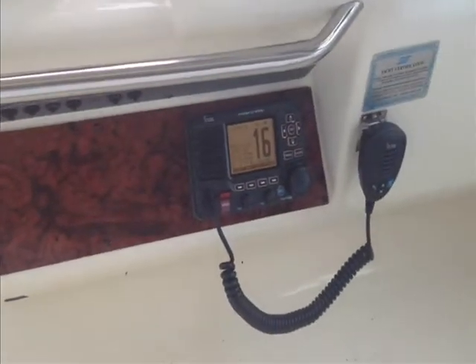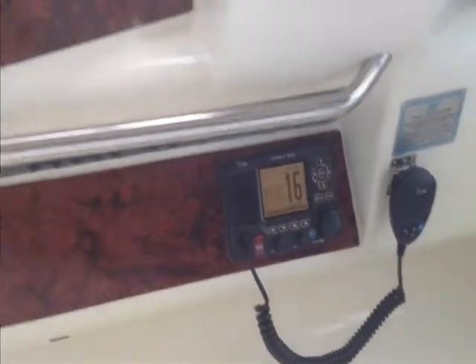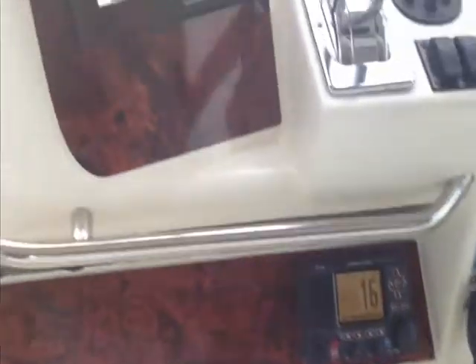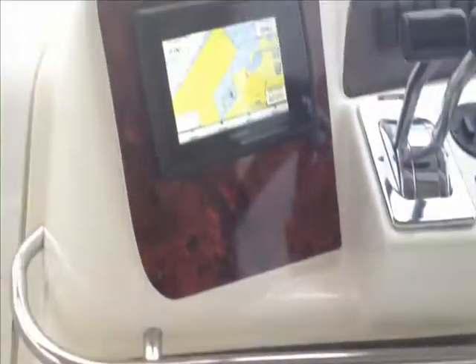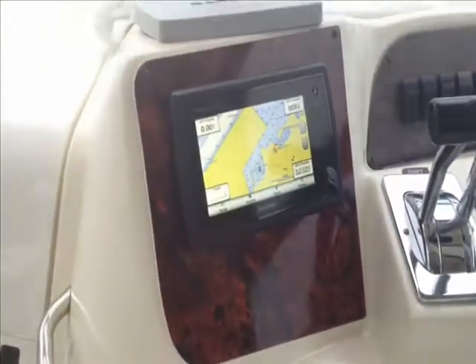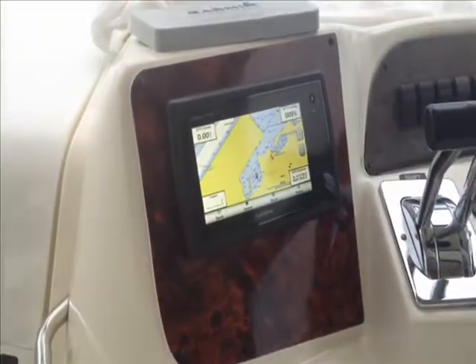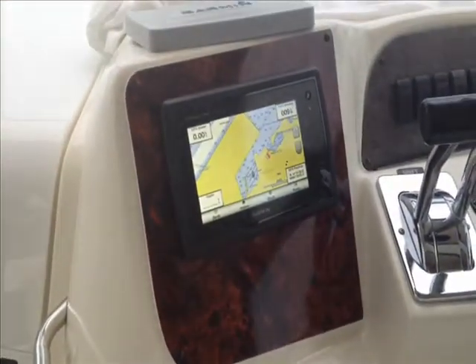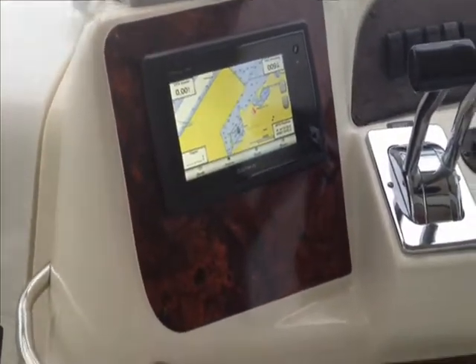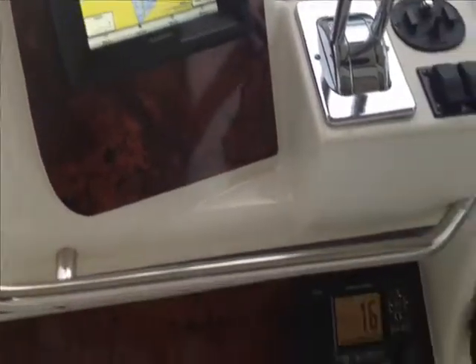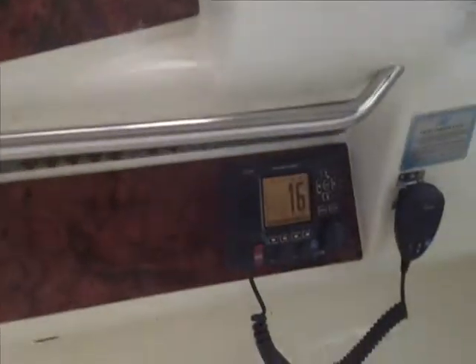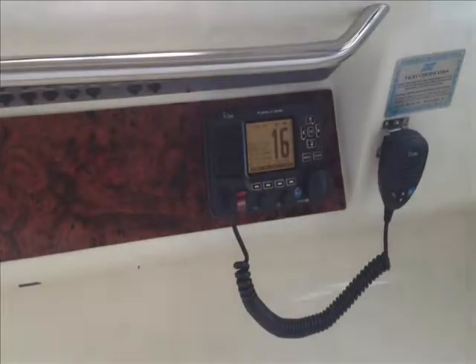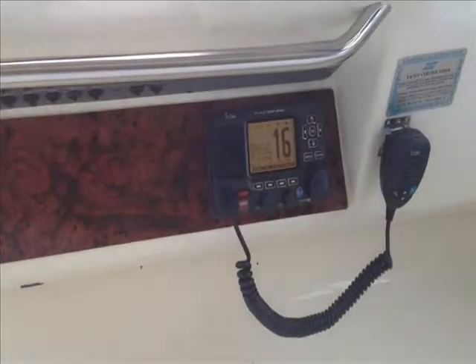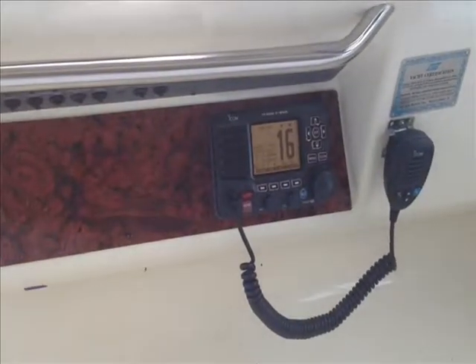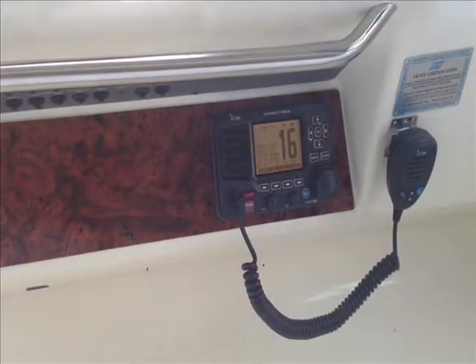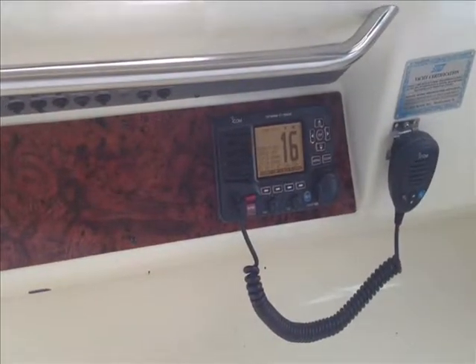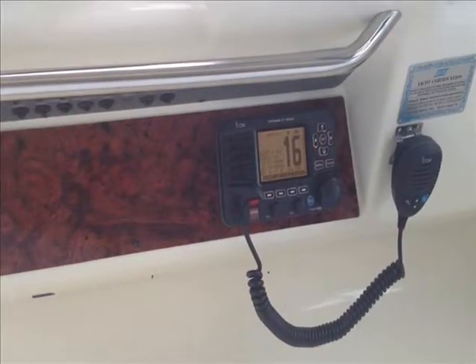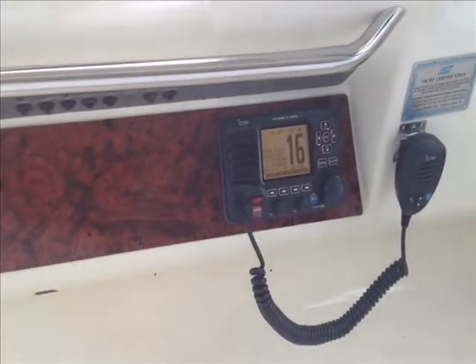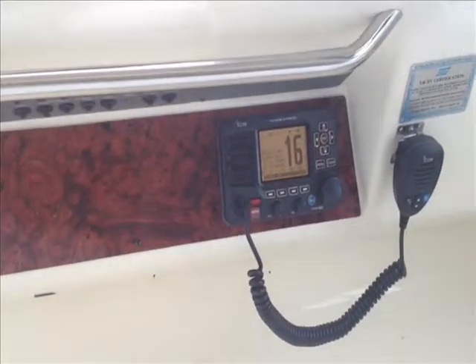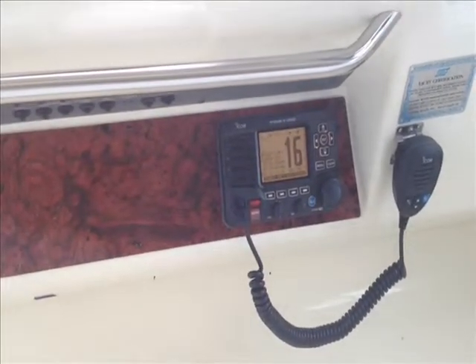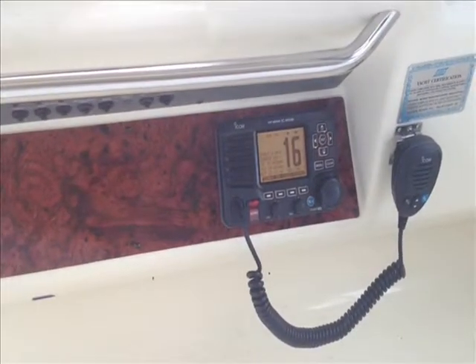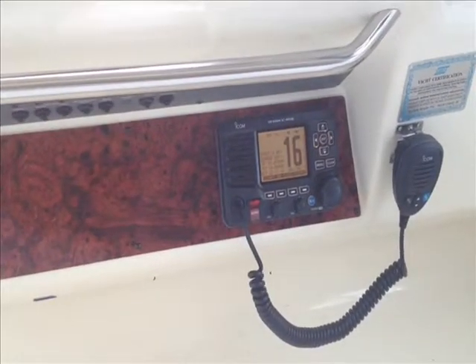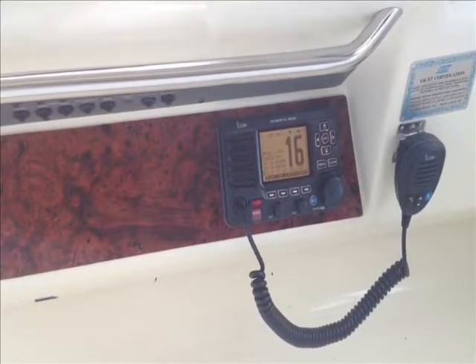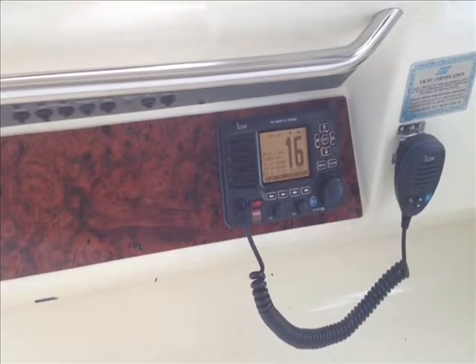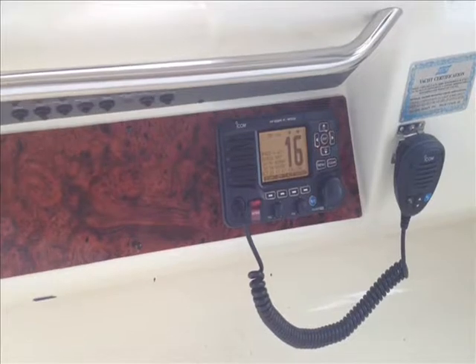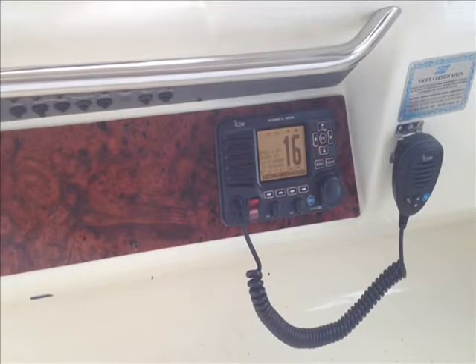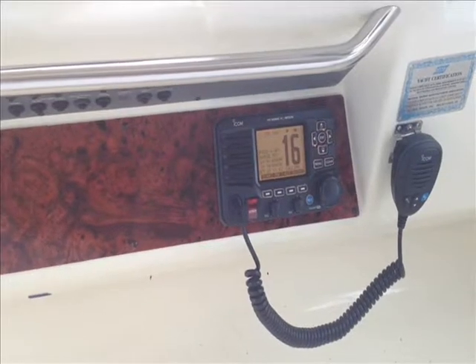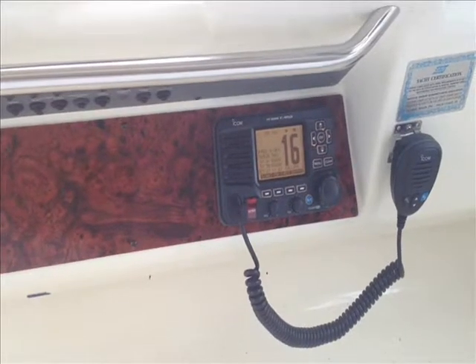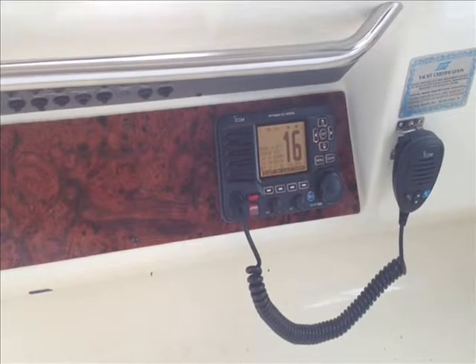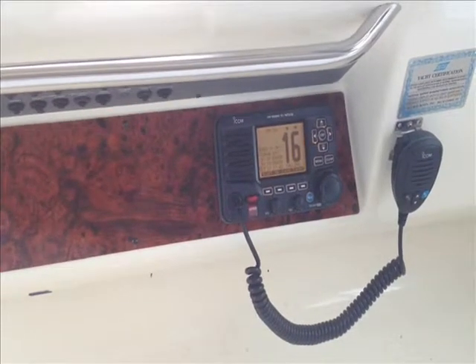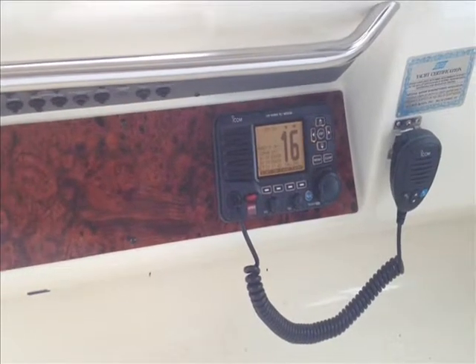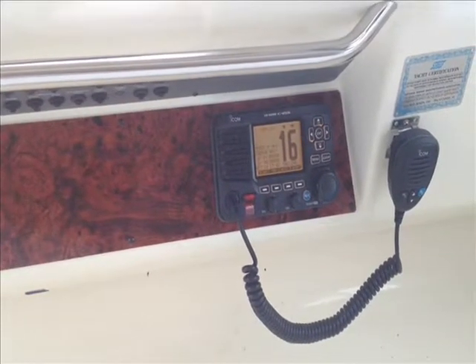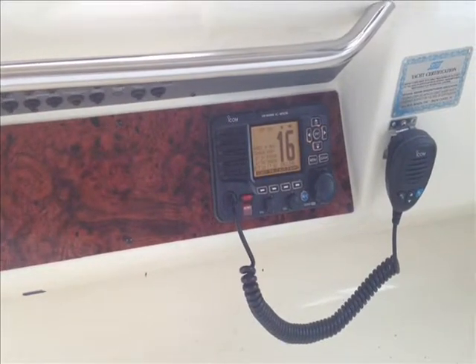Lower panel, upper panel — Garmin 741, Icom M506, NMEA 2000 version — MMSI number programmed and fully set up for DSC.